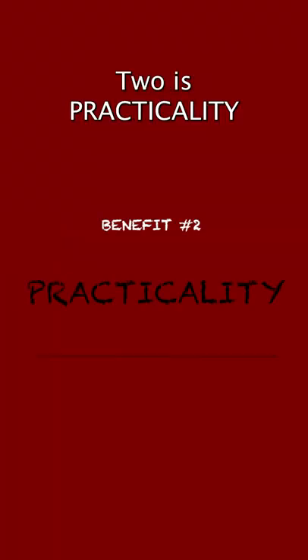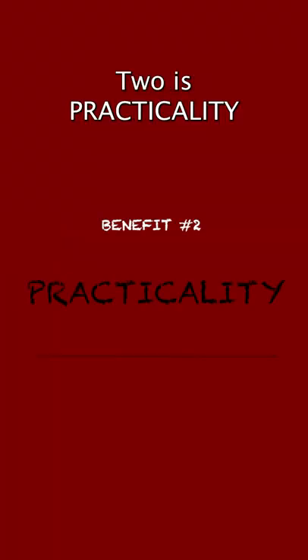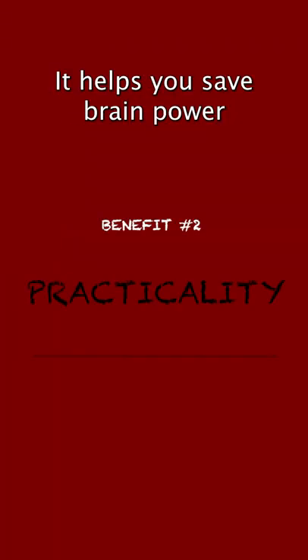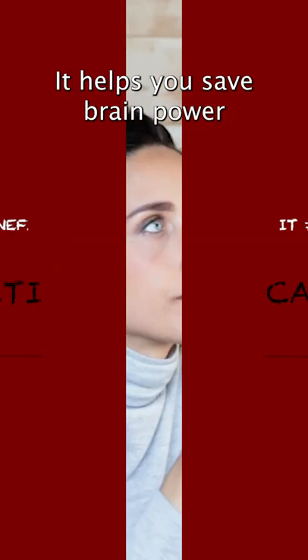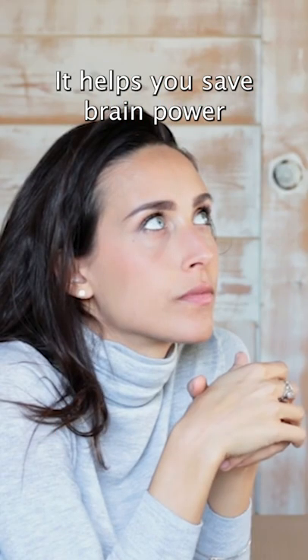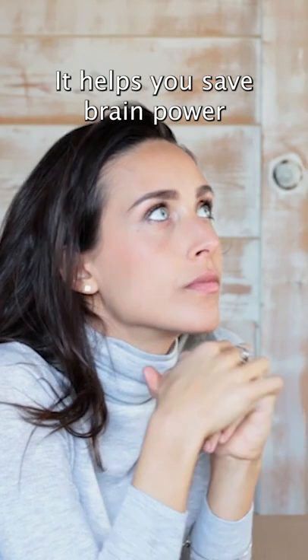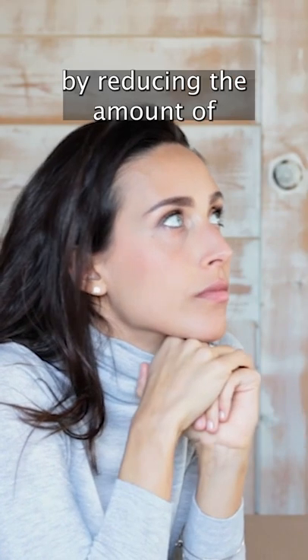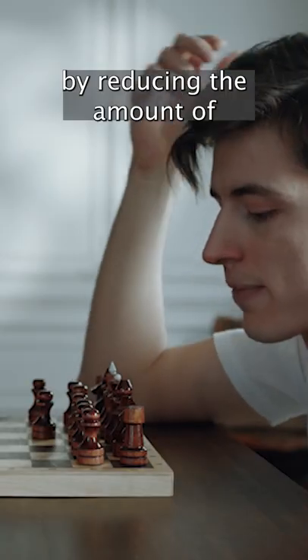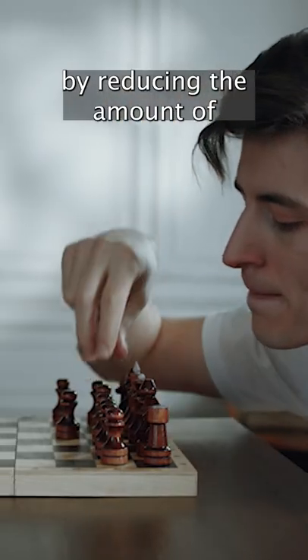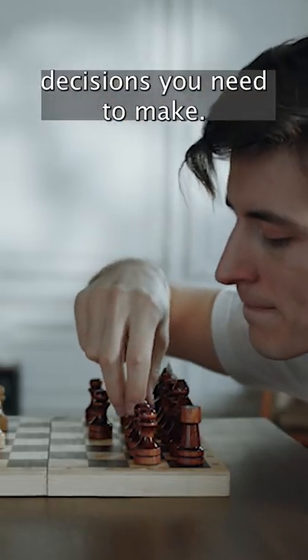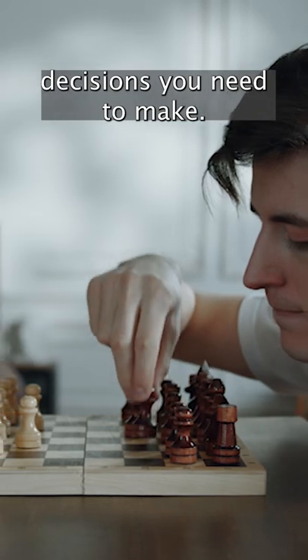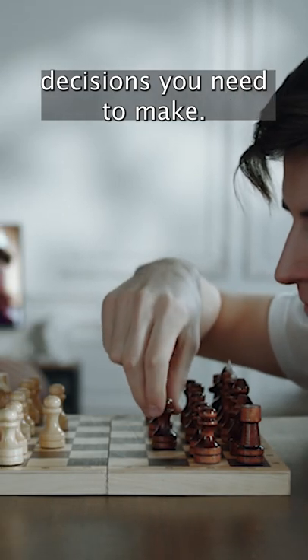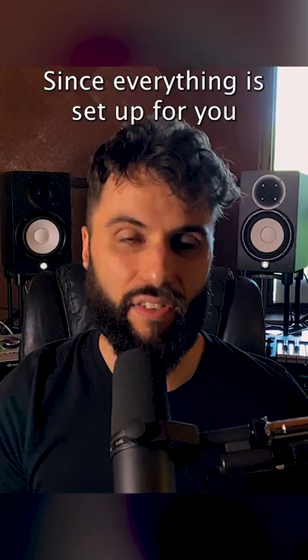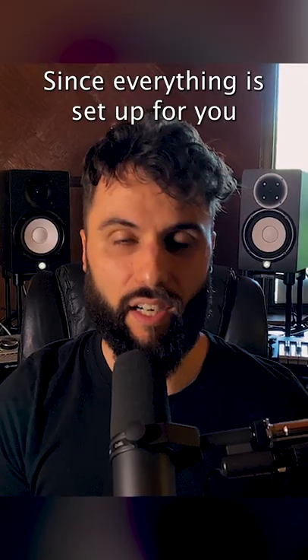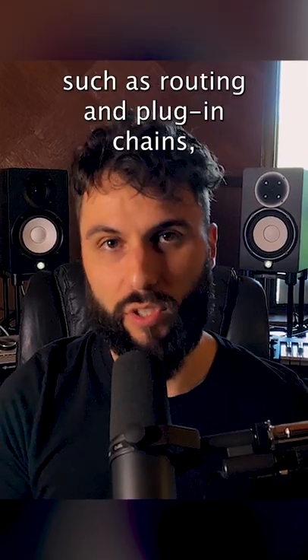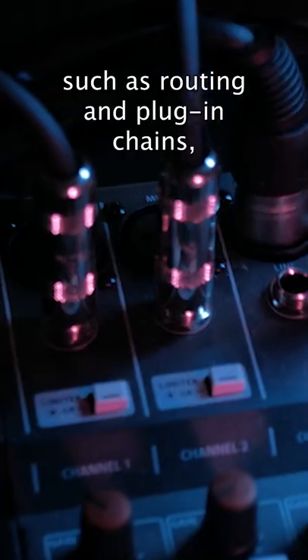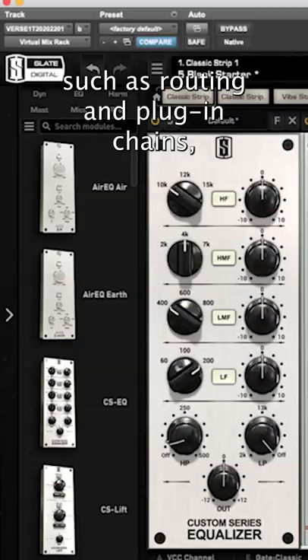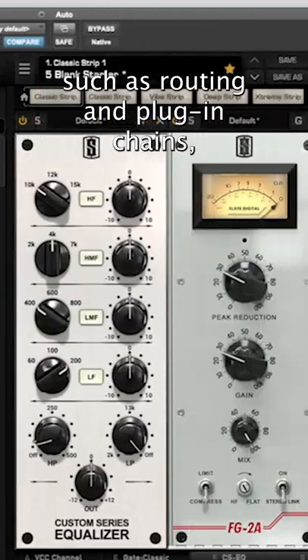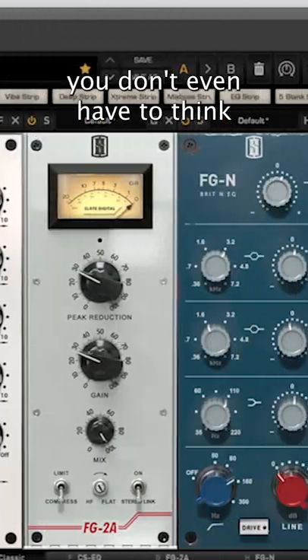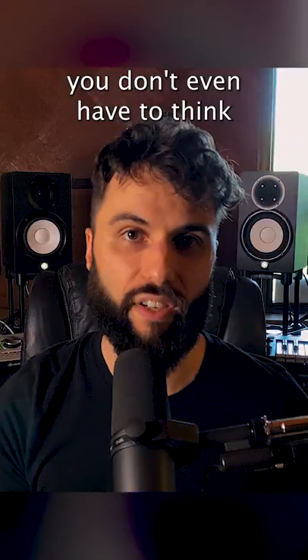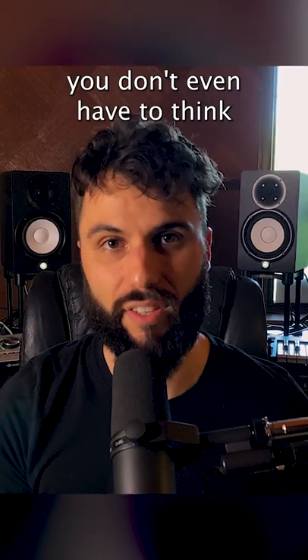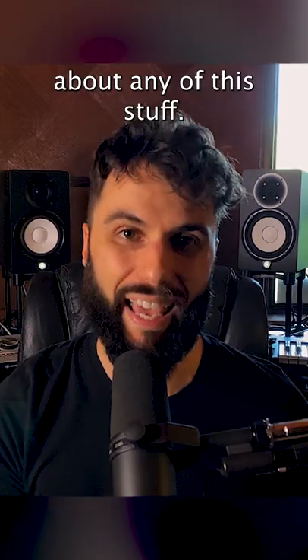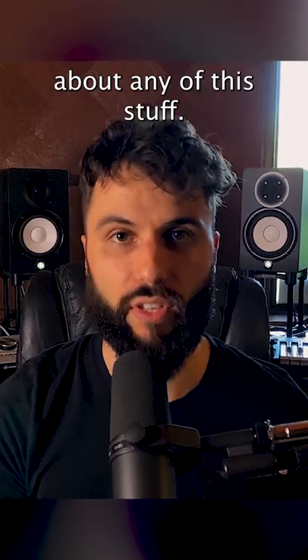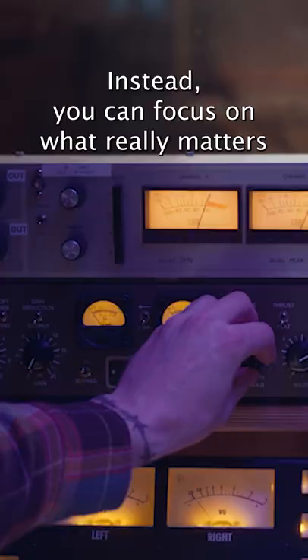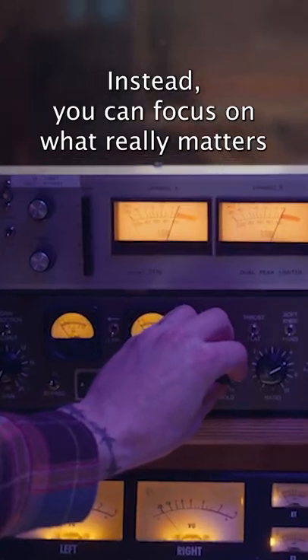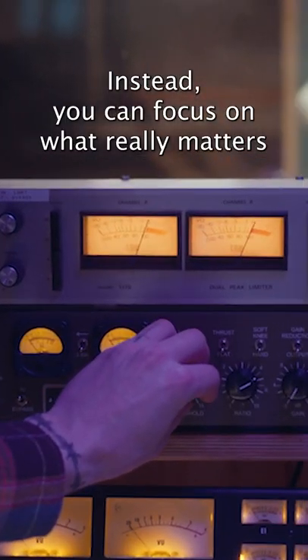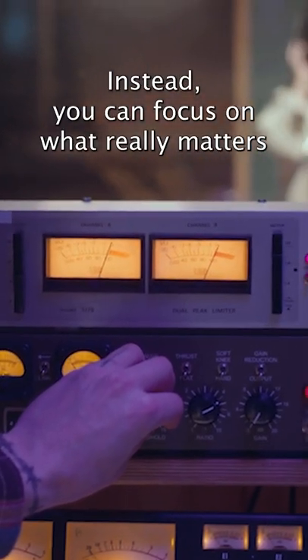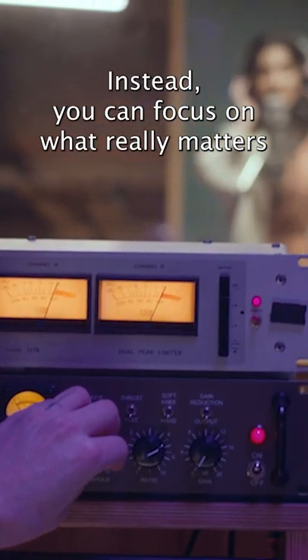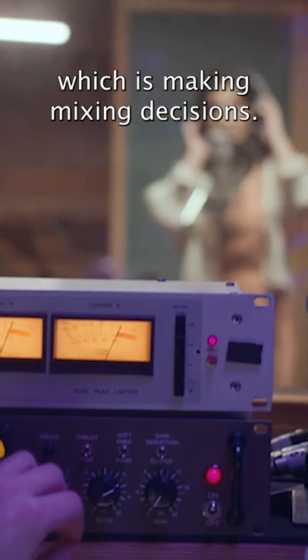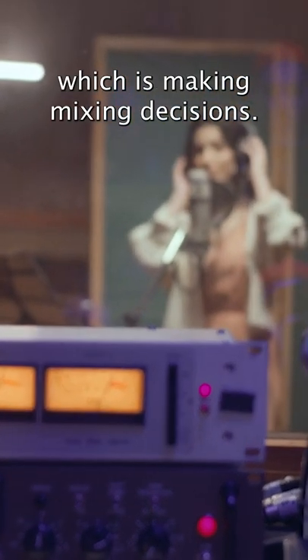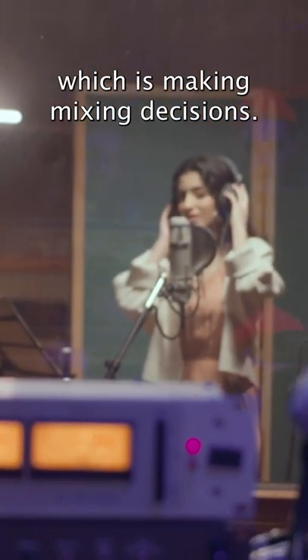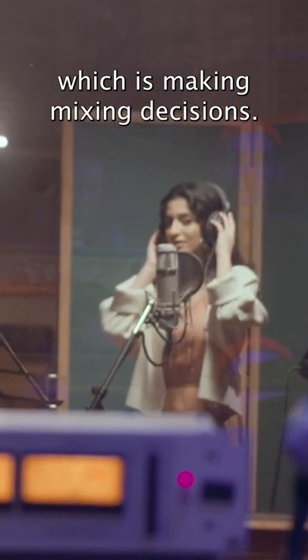Two is practicality. It helps you save brain power by reducing the amount of decisions you need to make. Since everything is set up for you, such as routing and plug-in chains, you don't even have to think about any of this stuff. Instead, you can focus on what really matters, which is making mixing decisions.